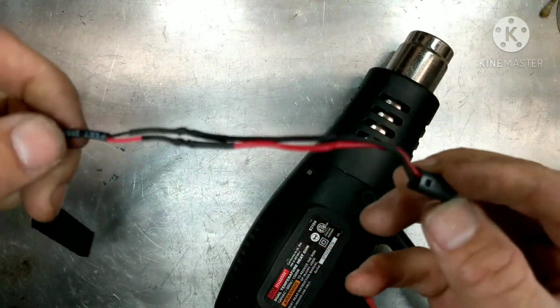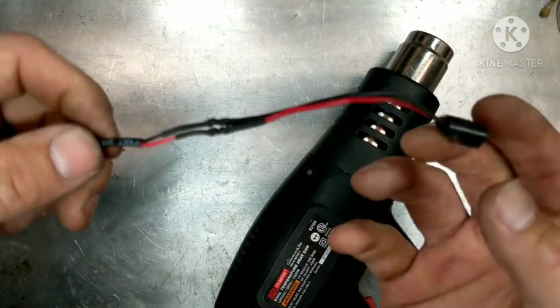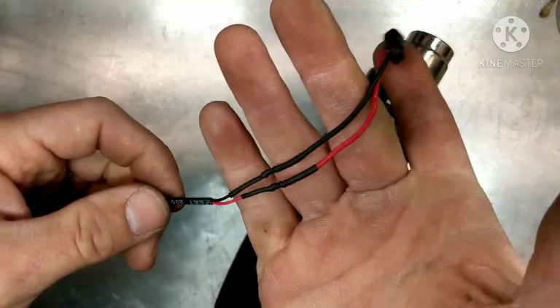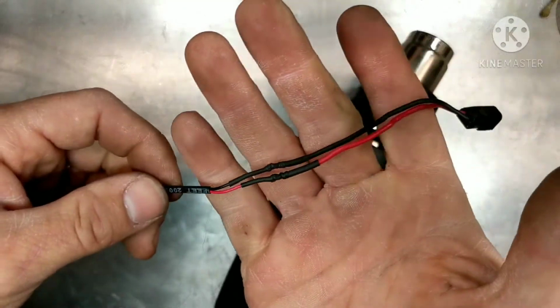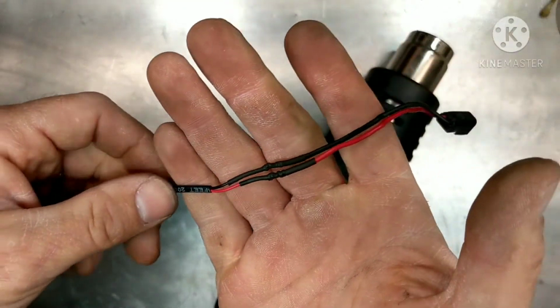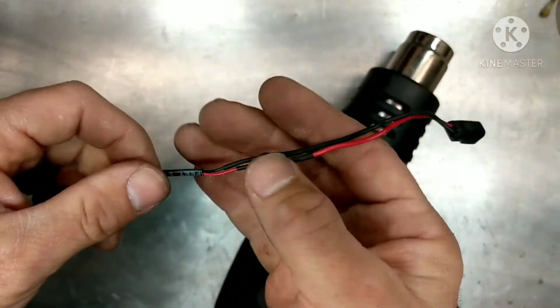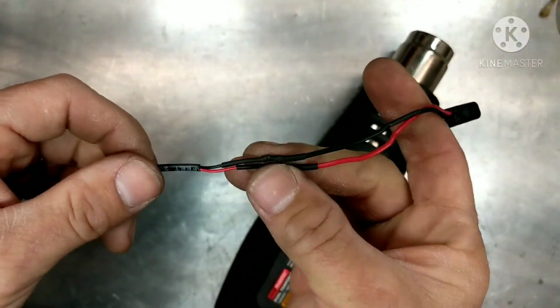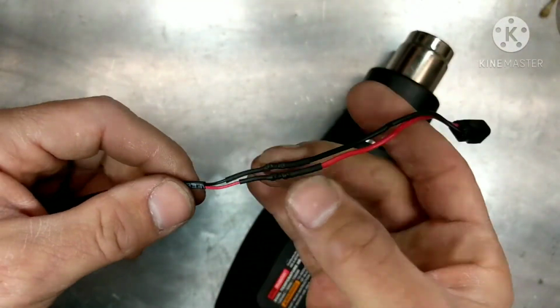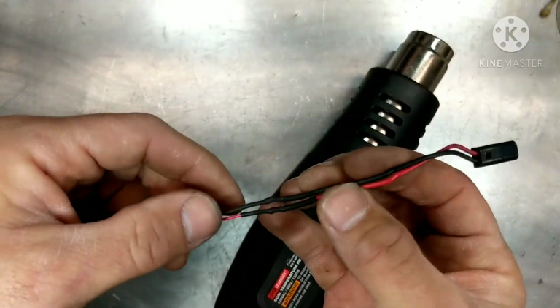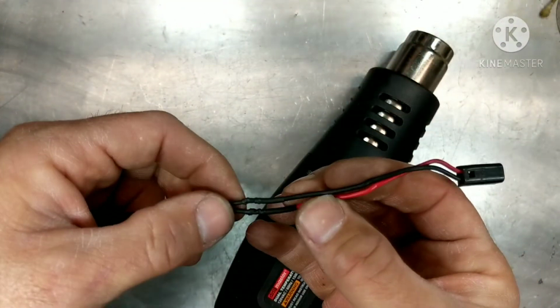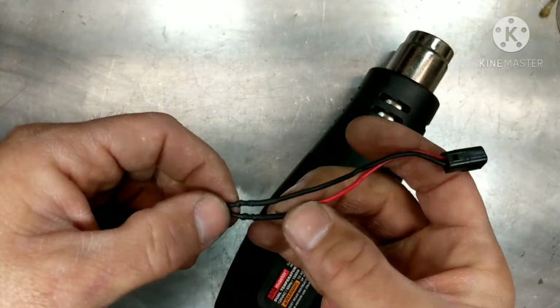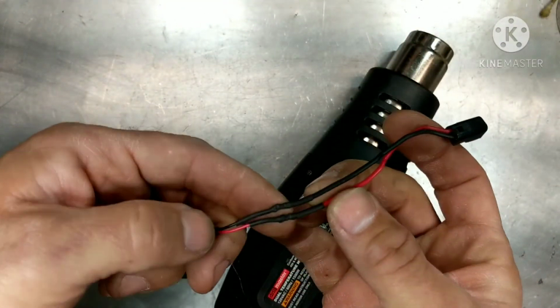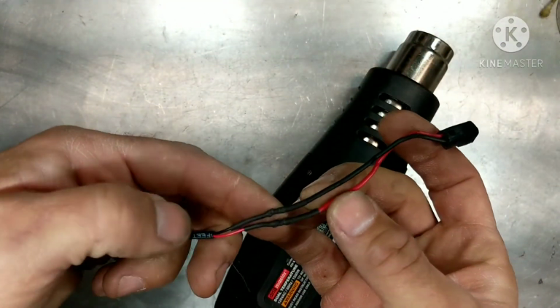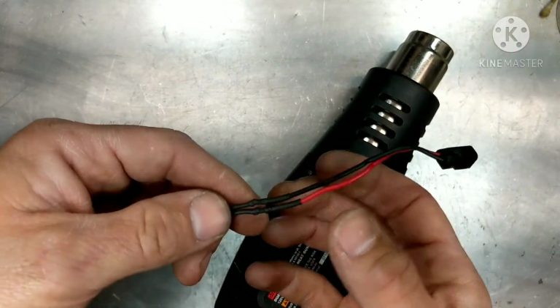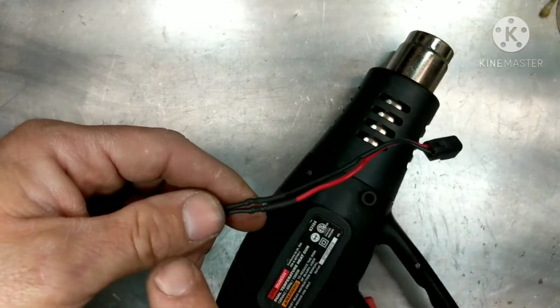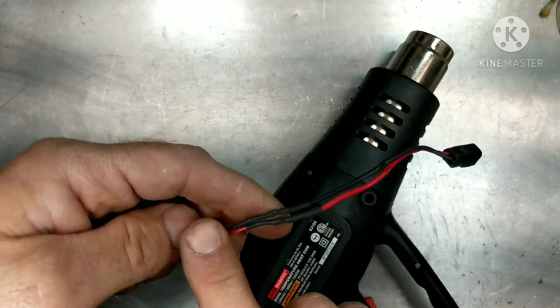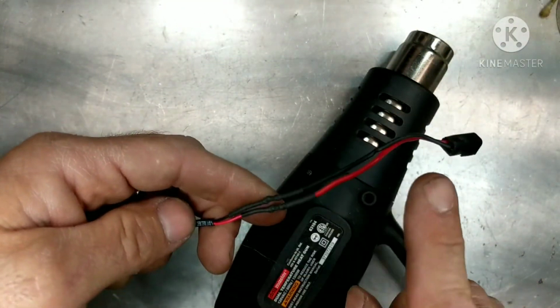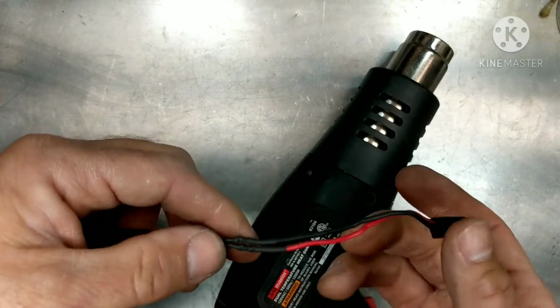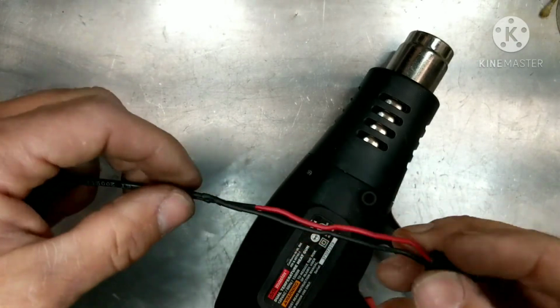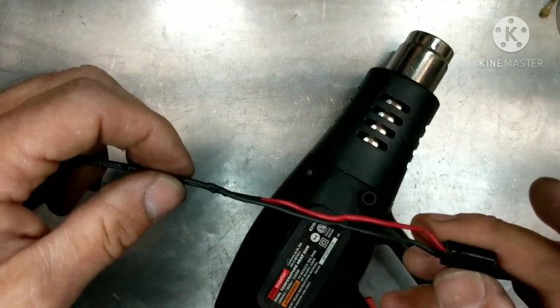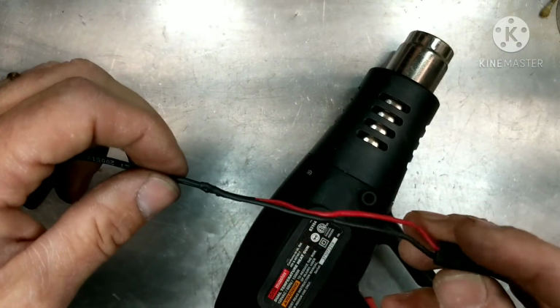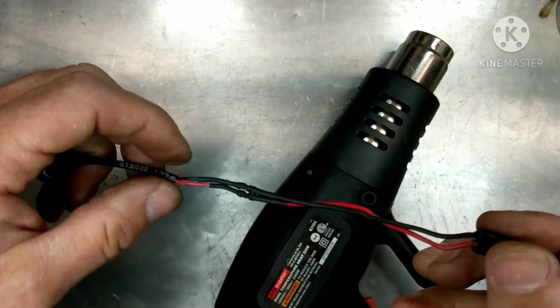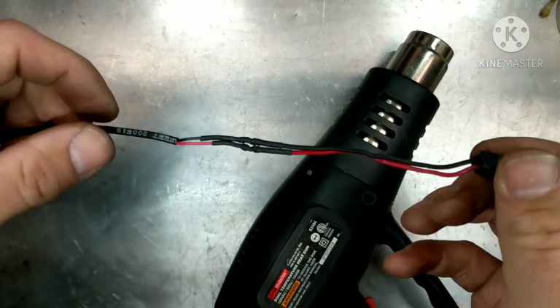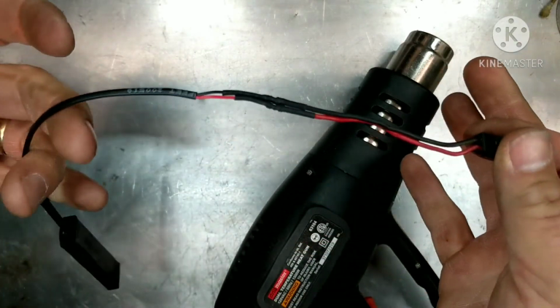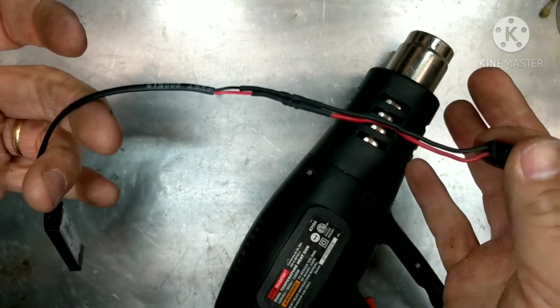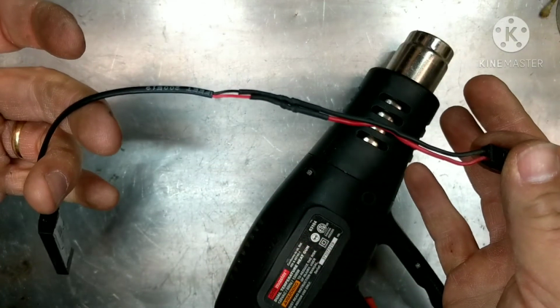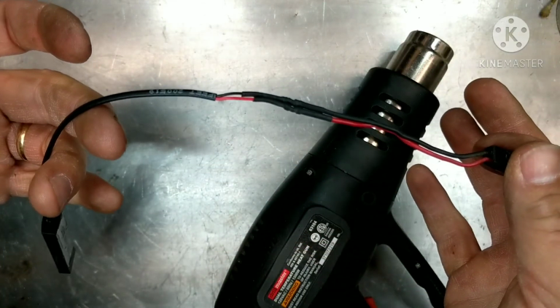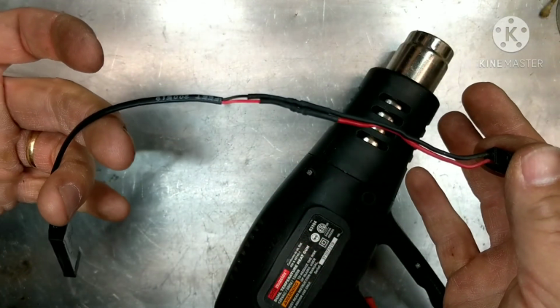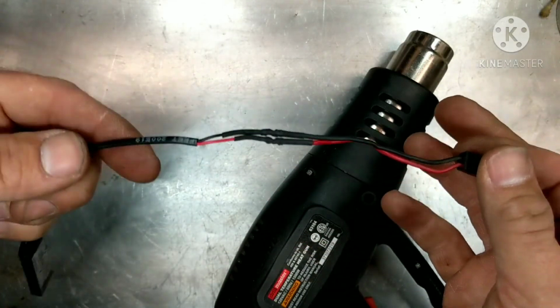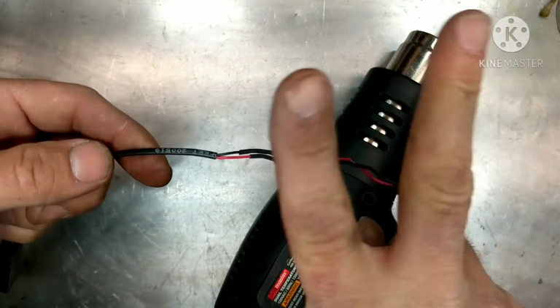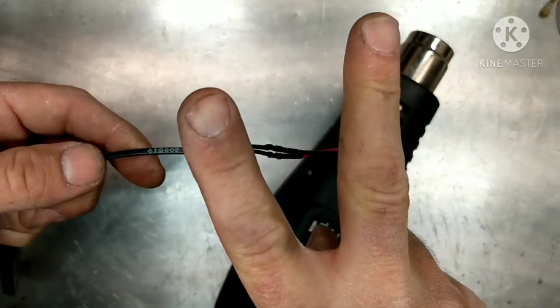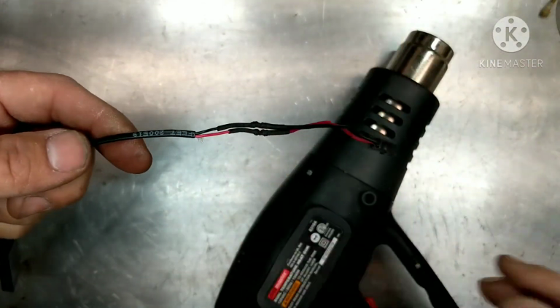Hopefully this helps you out, guys. You don't have to solder everything — twisting like this is fine. This will last forever with no problems at all and you're good to go. Please hit the like button, subscribe, hit the bell for notifications. Until next time, this is Tepco Psych Repair.